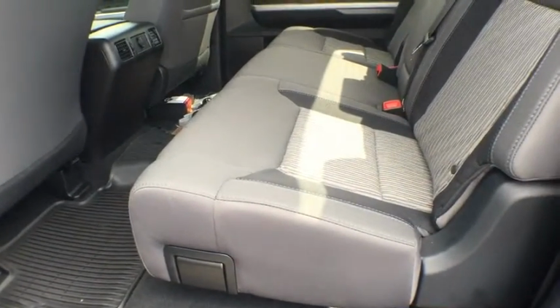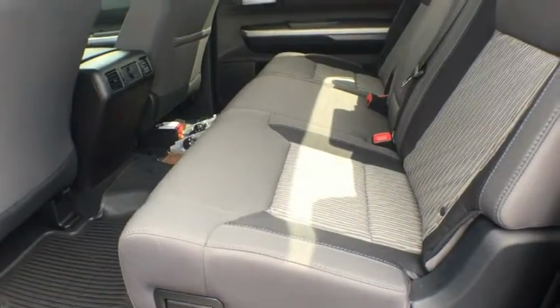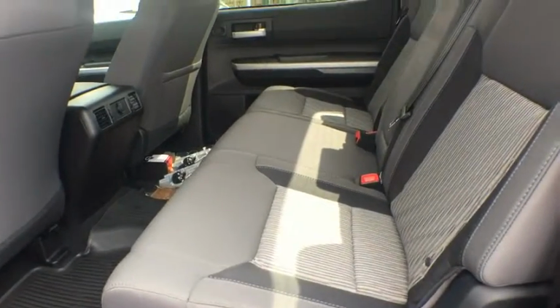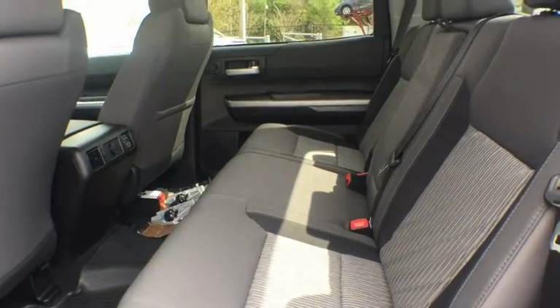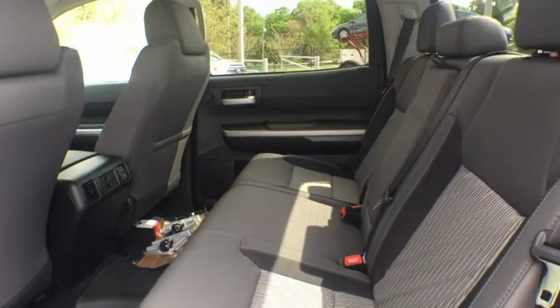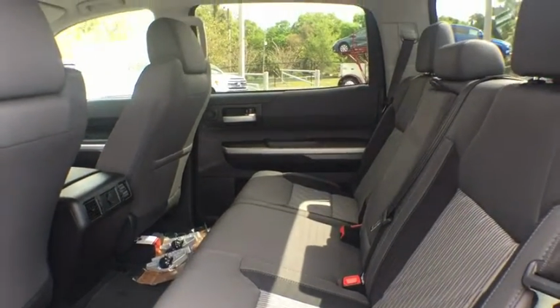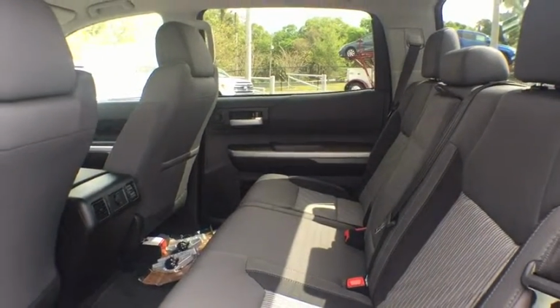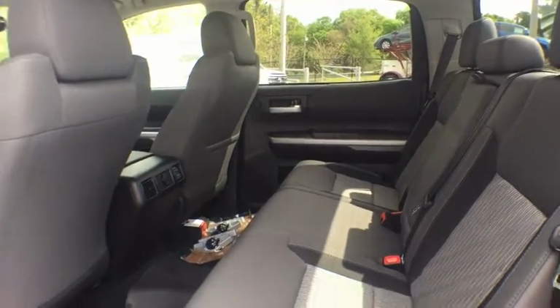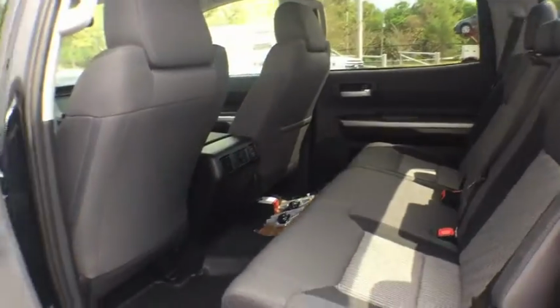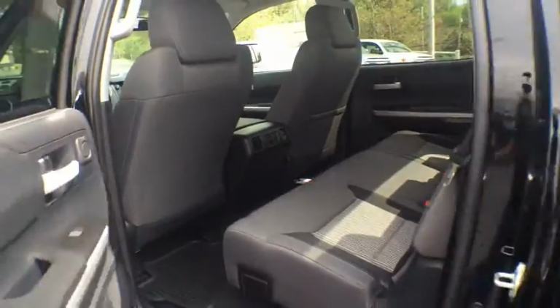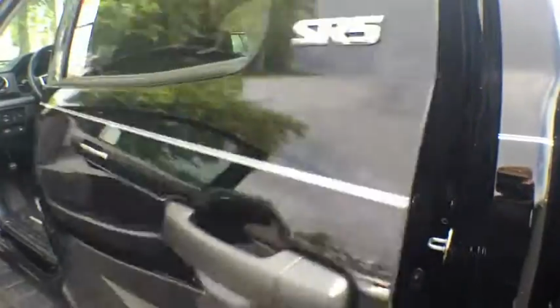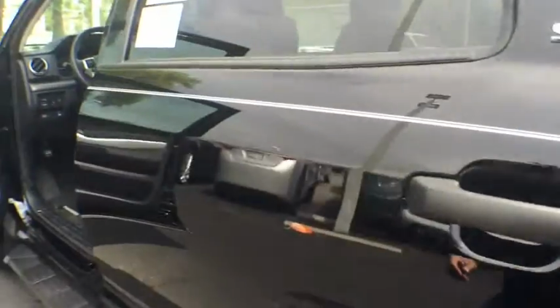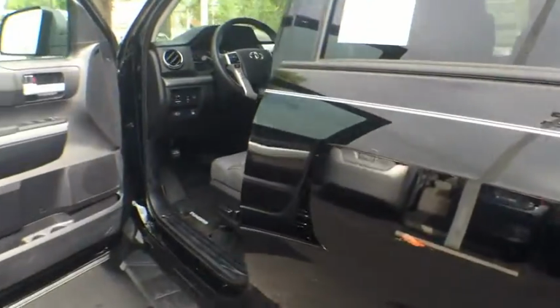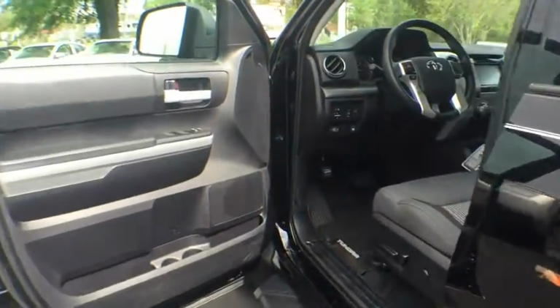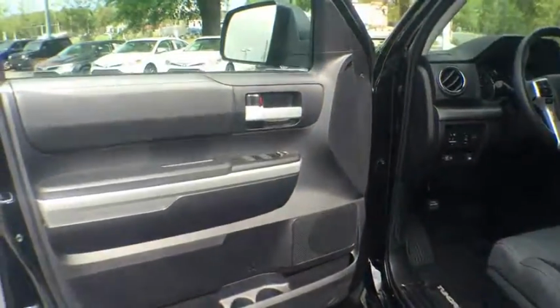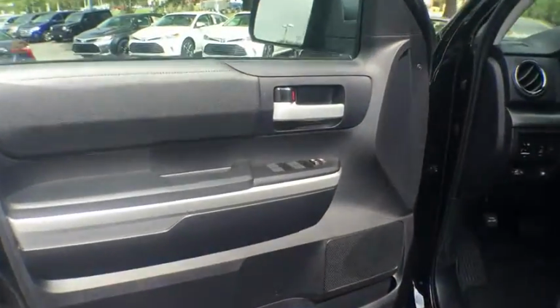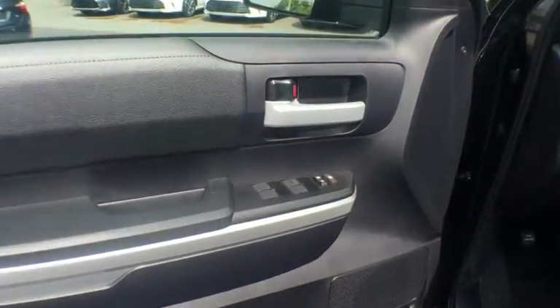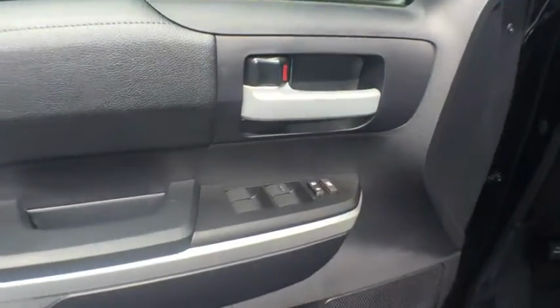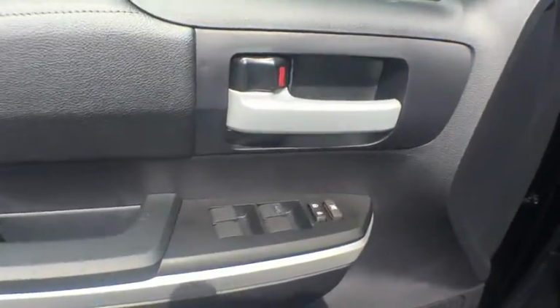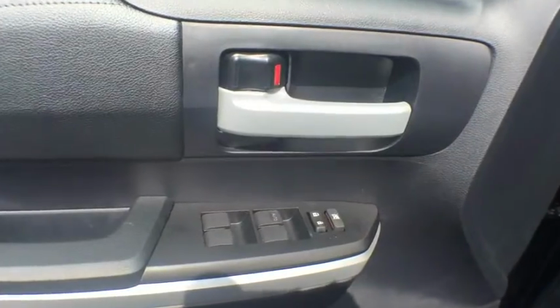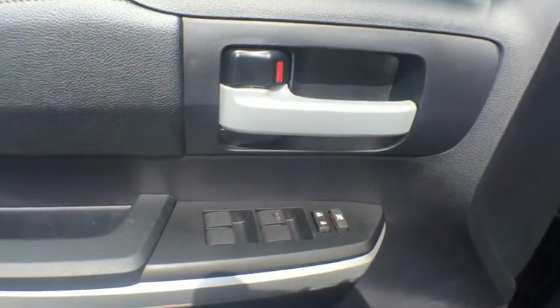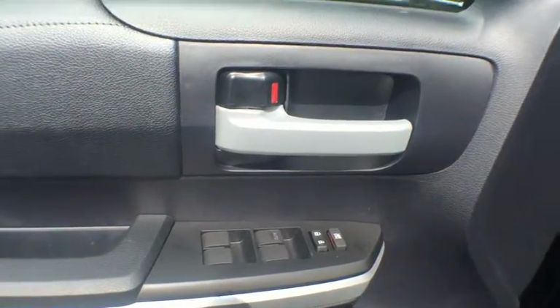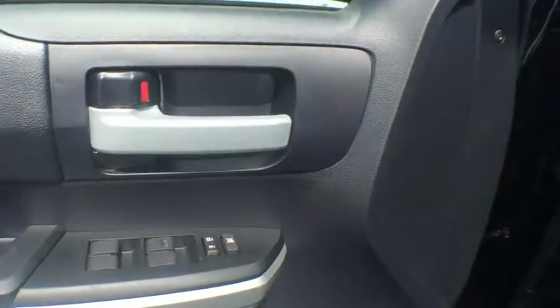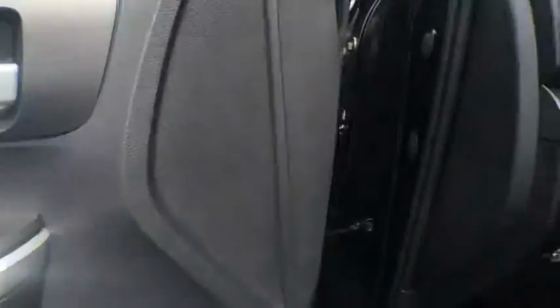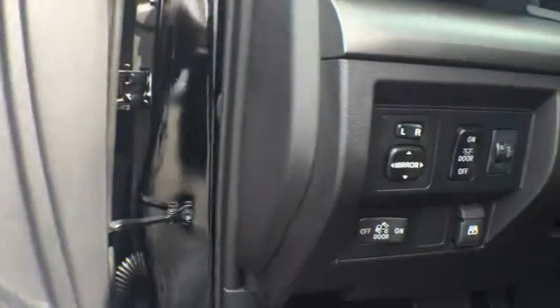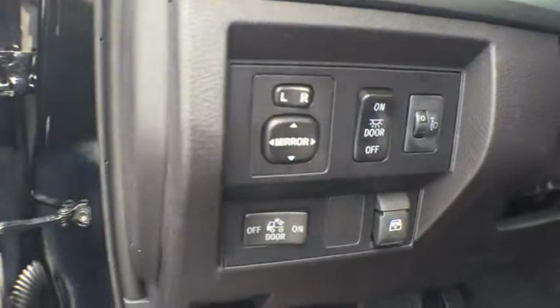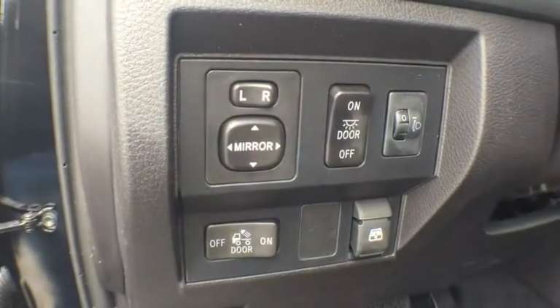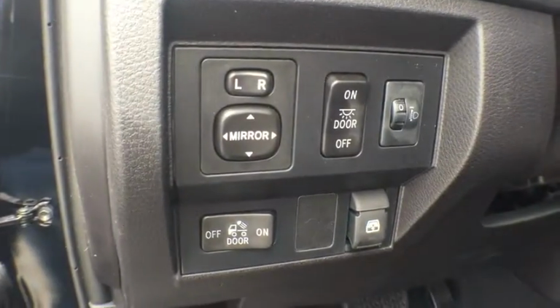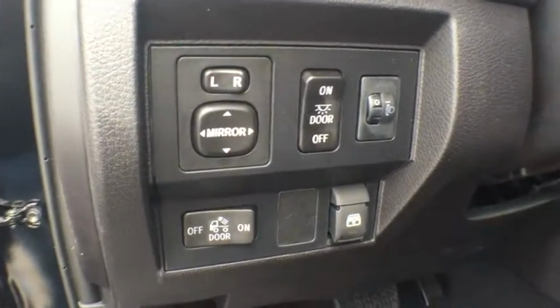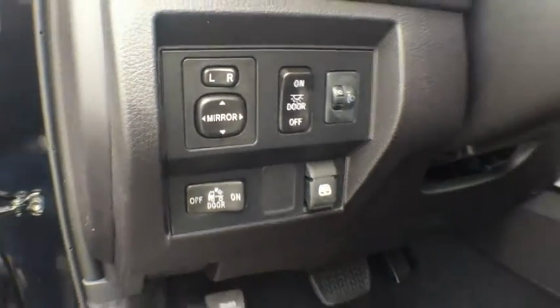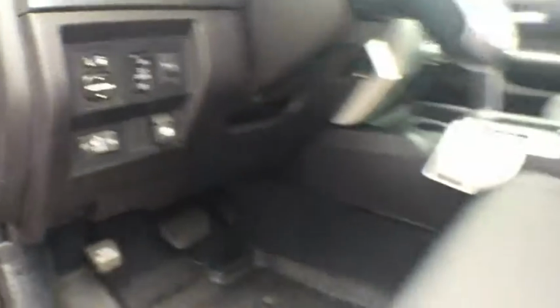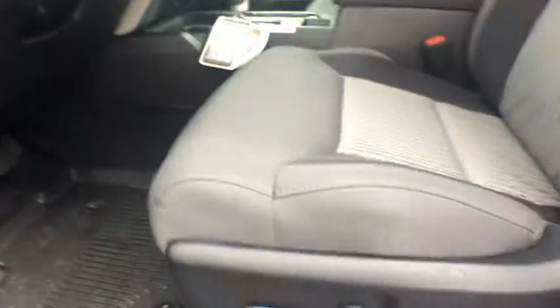Driver airbag, adjustable steering wheel, four-wheel disc brakes, cruise control, rear defrost, AM FM stereo radio, MP3 player, passenger airbag, fog lamps, power door locks, CD player, child safety locks.